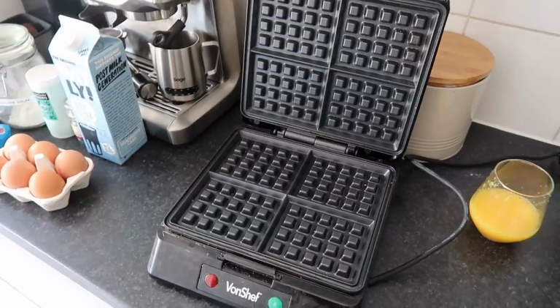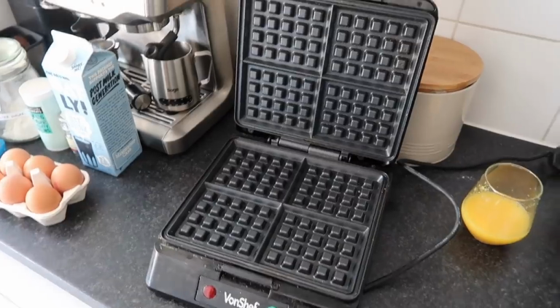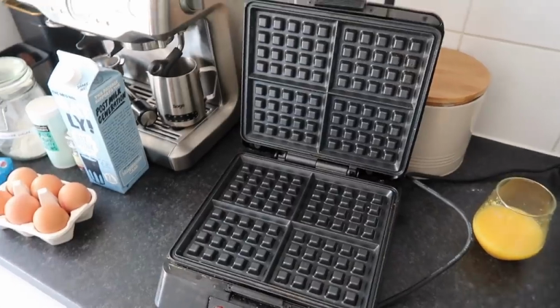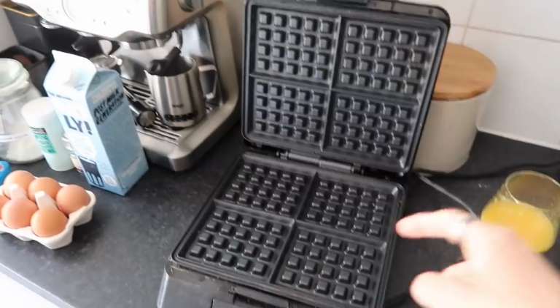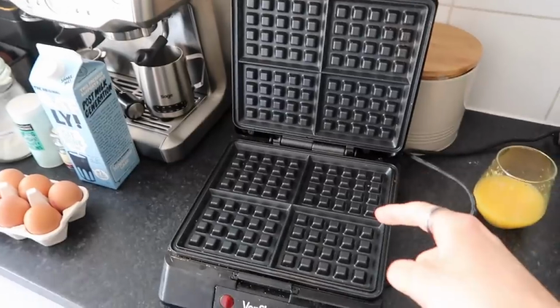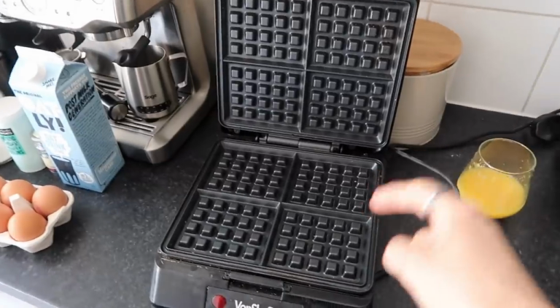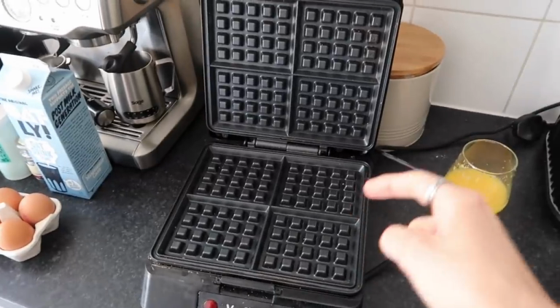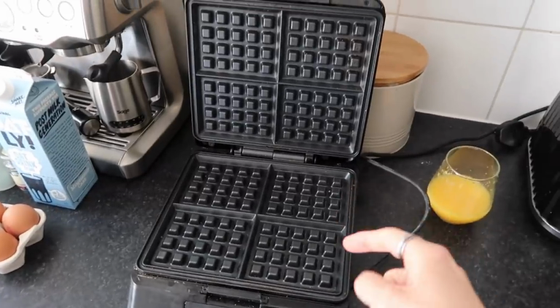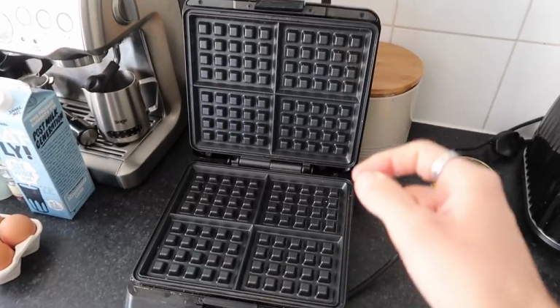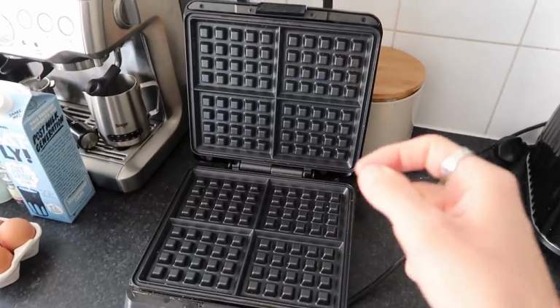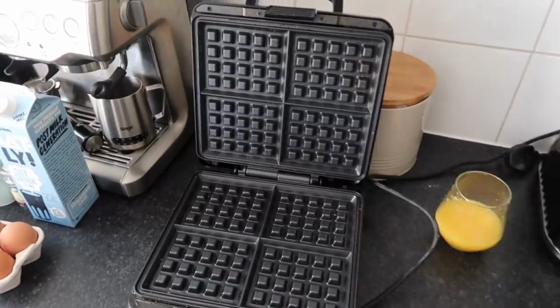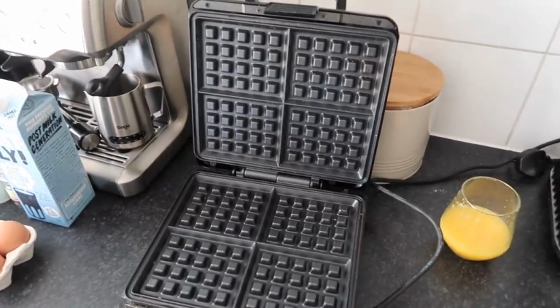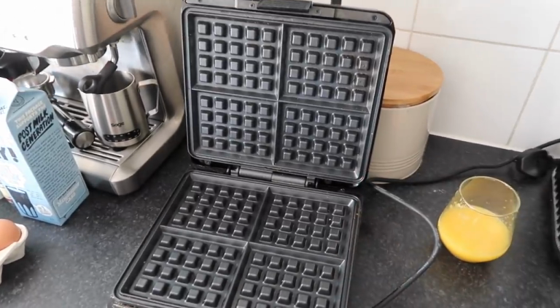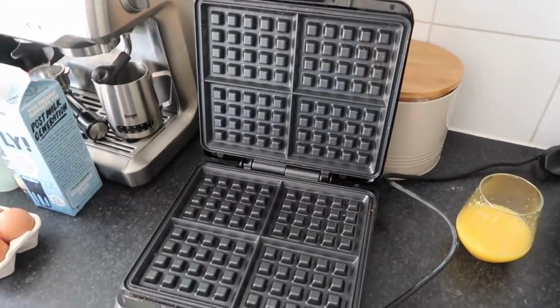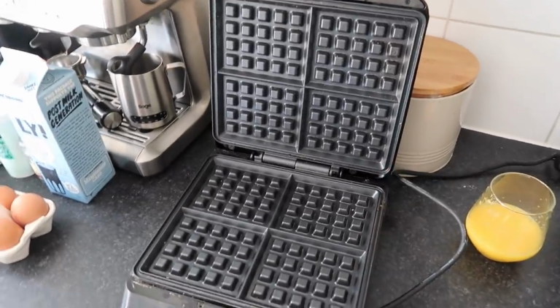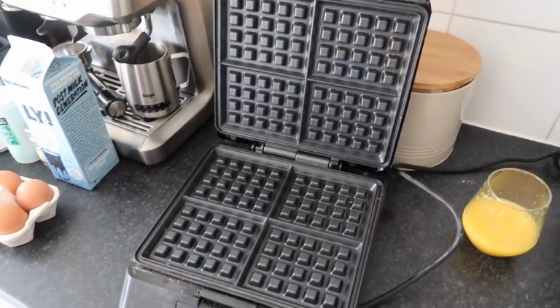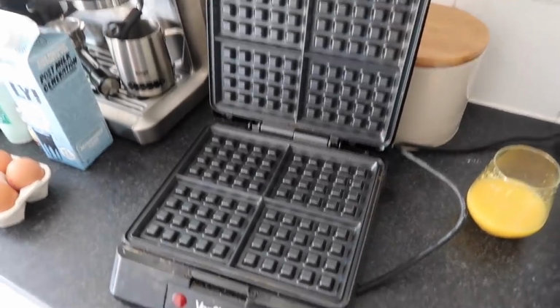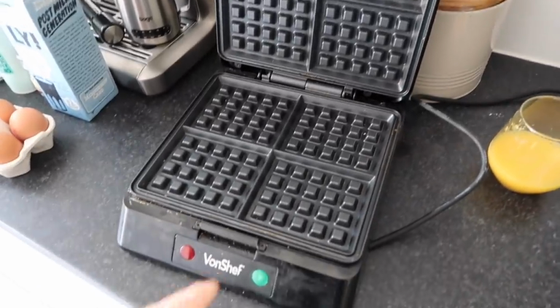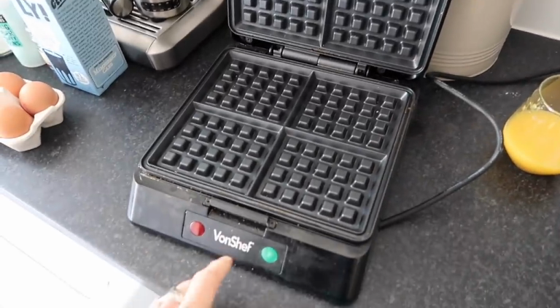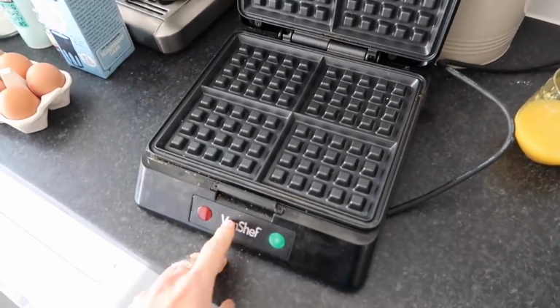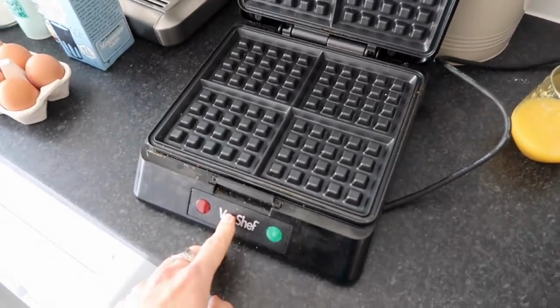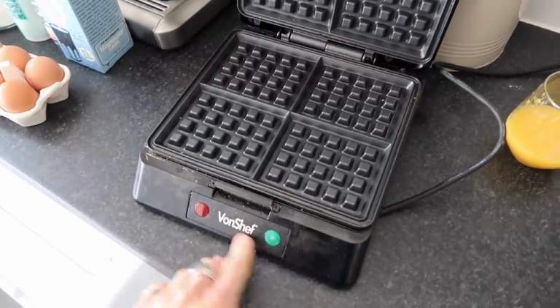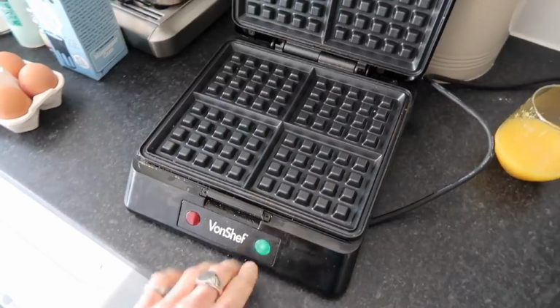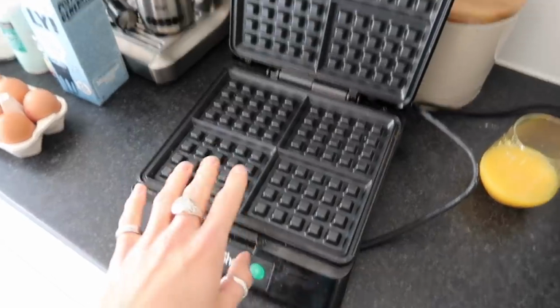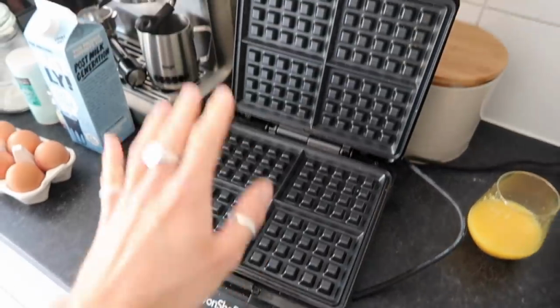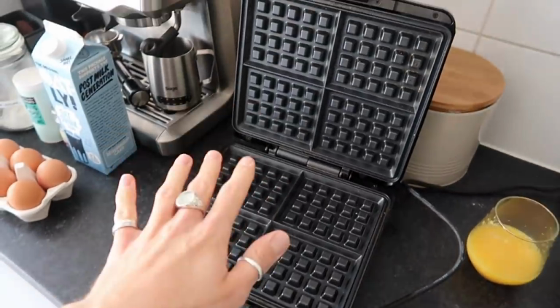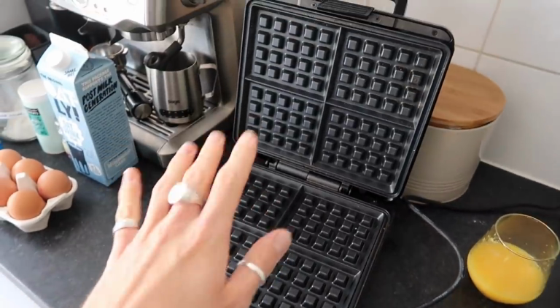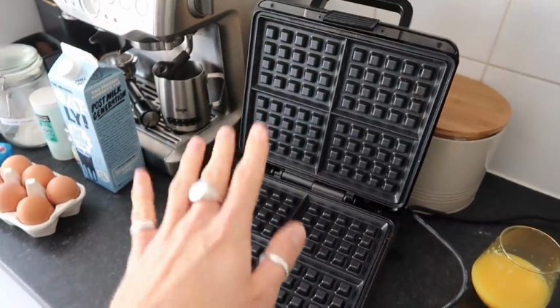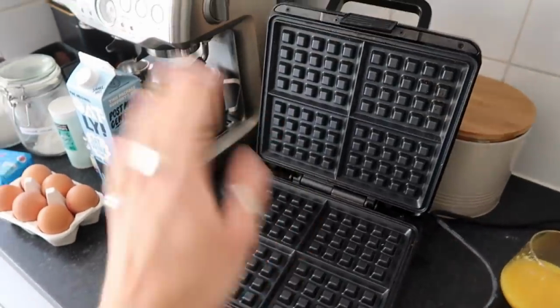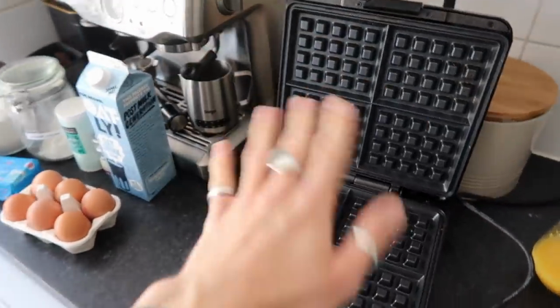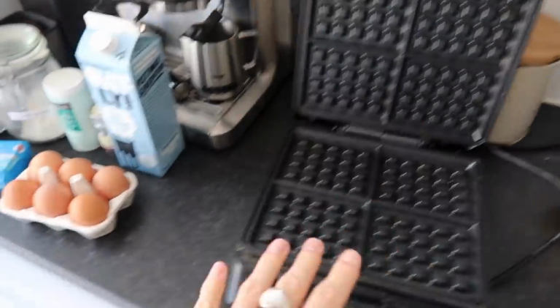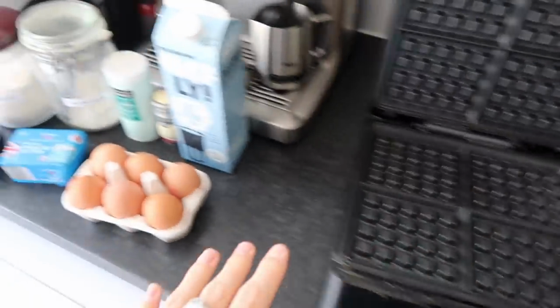This waffle iron I actually bought - God, it must have been maybe four years ago. It's great, it's from Von Chef. It's a little bit battered but it's served me well. It's great. I'll just give it a bit of a clean.